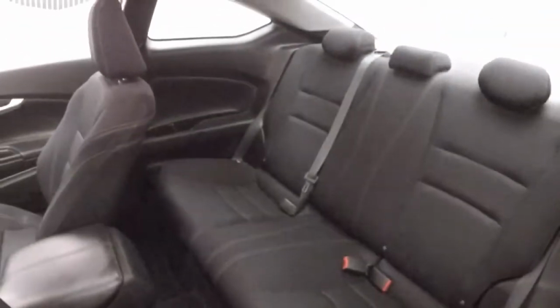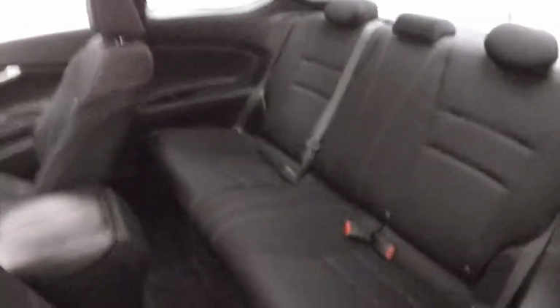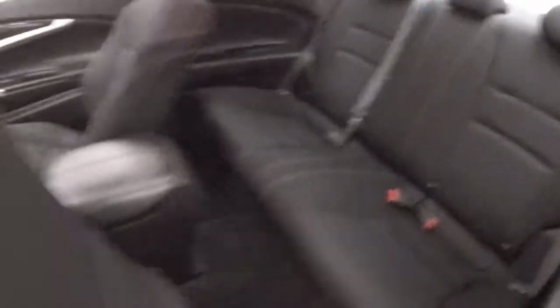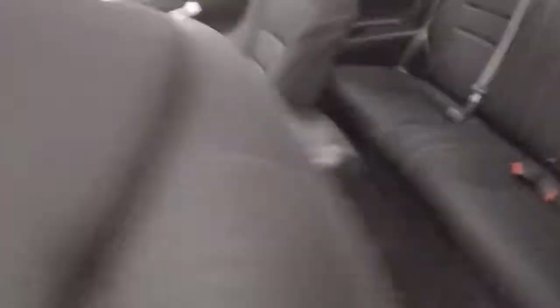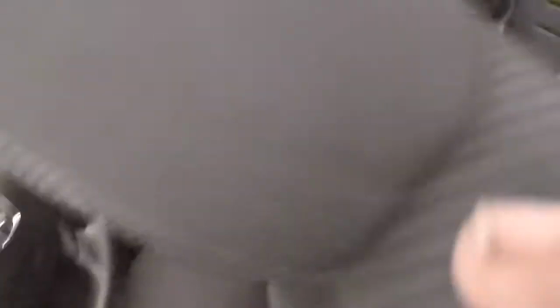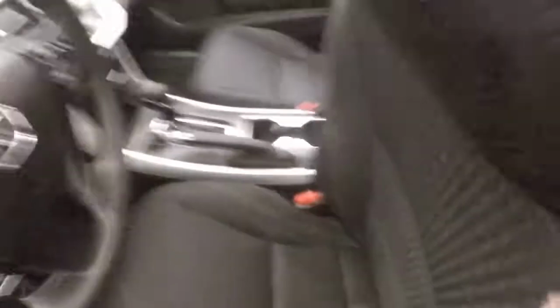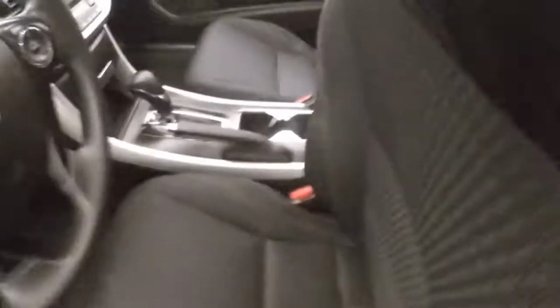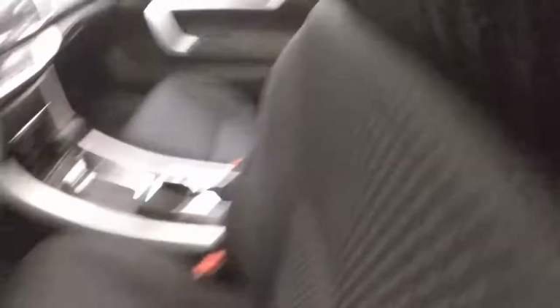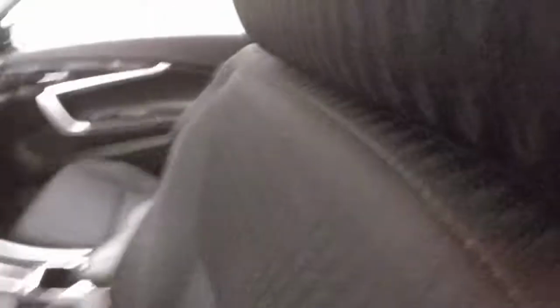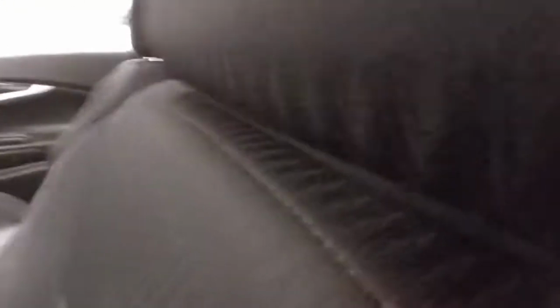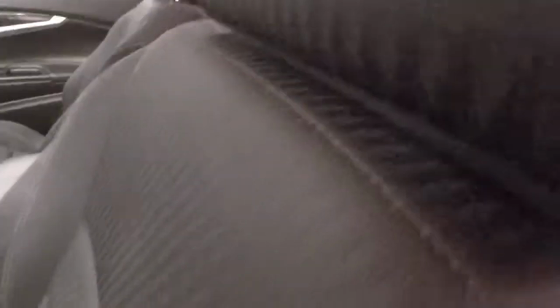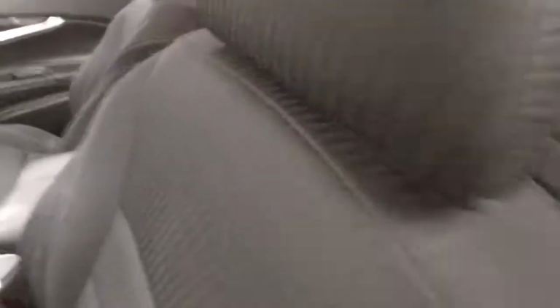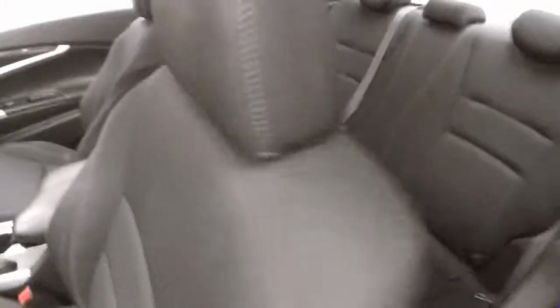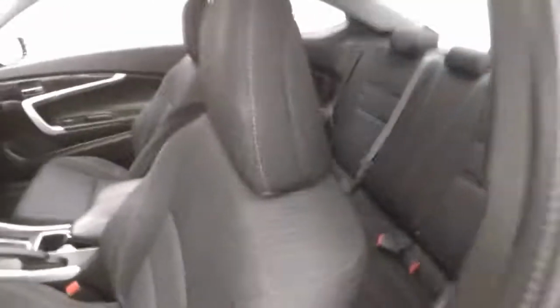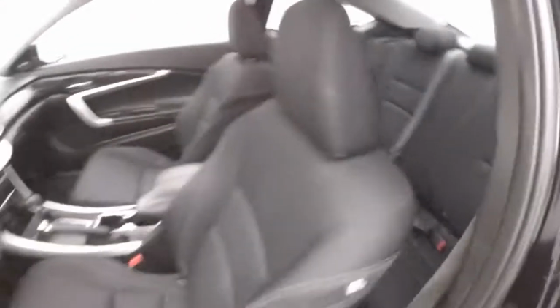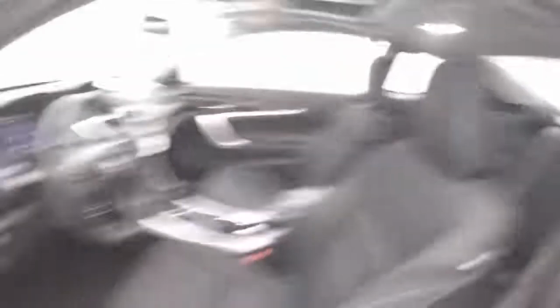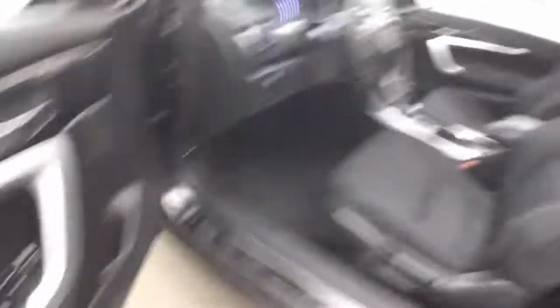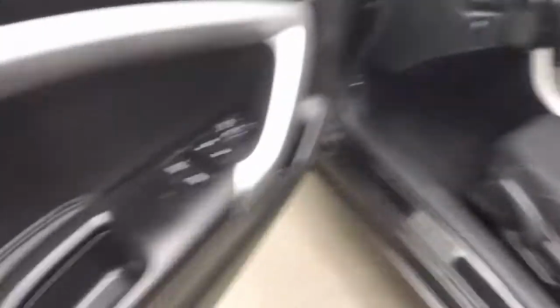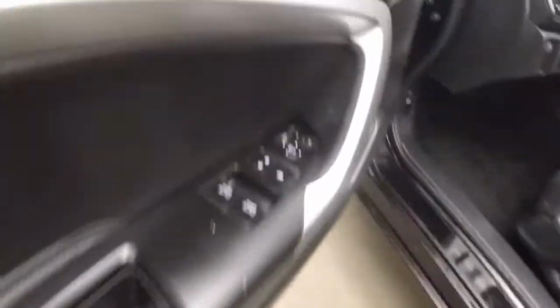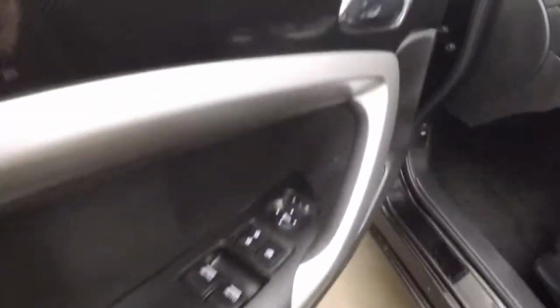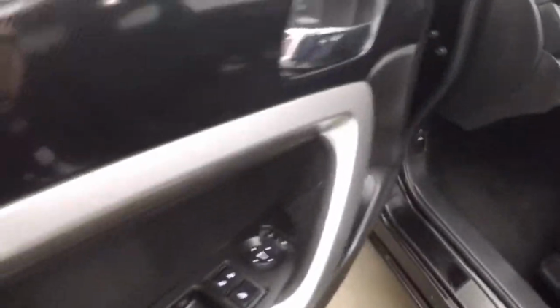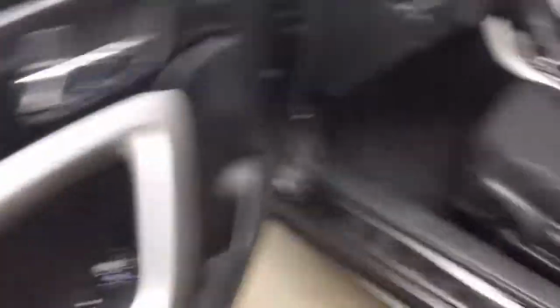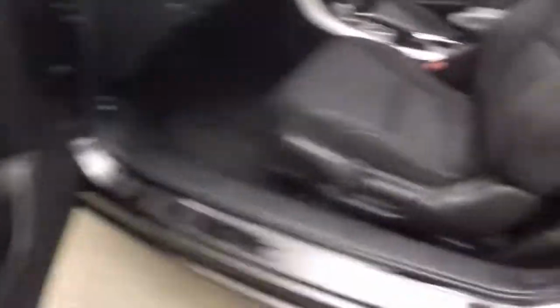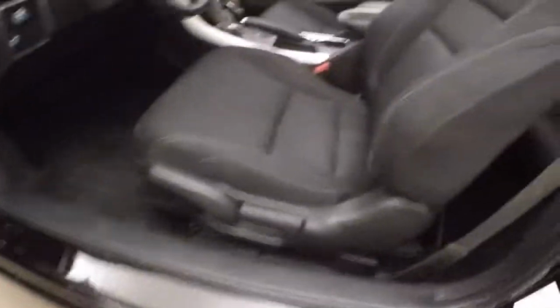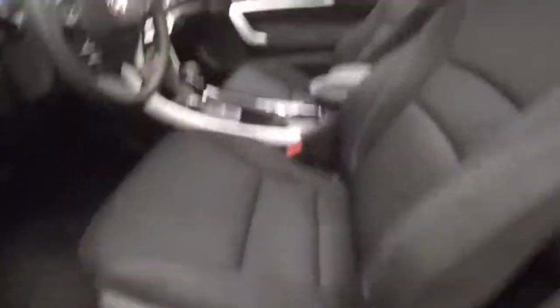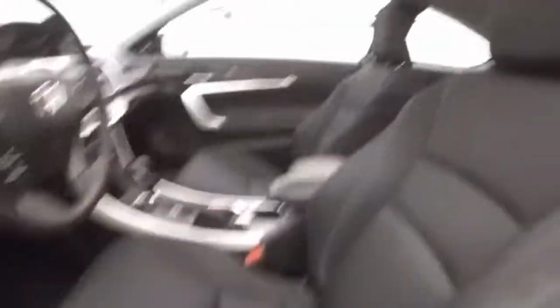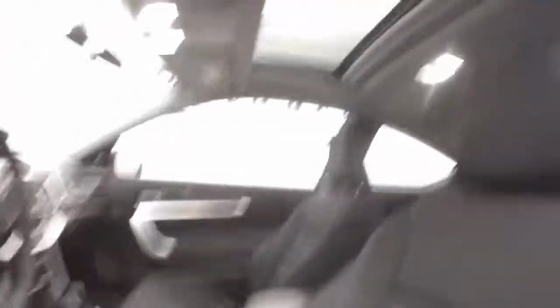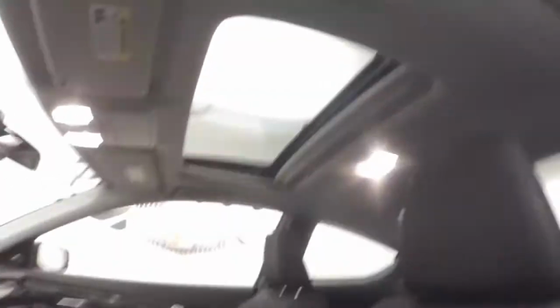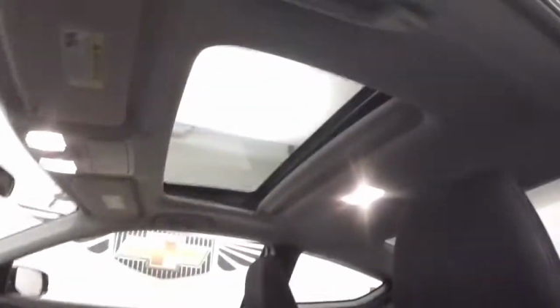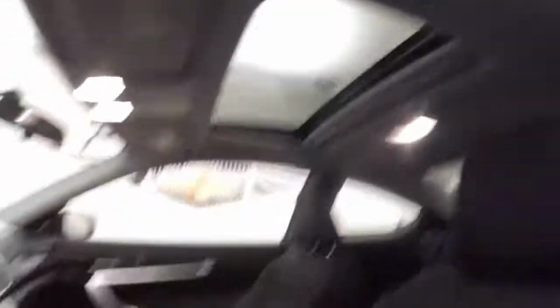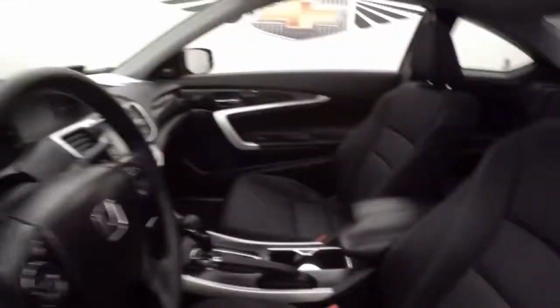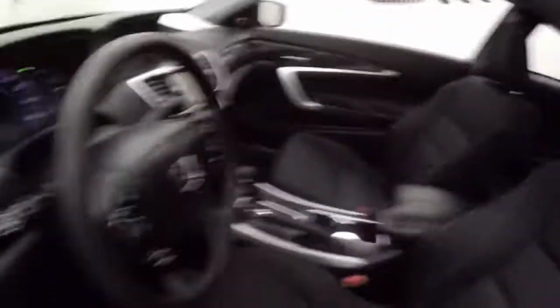Back seat. There's a coupe — it's just a two-door. You got all your controls on the door. Manual seats.